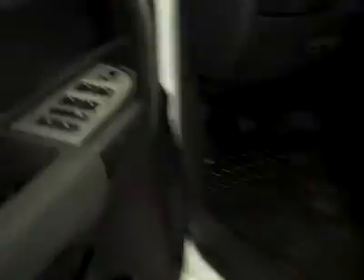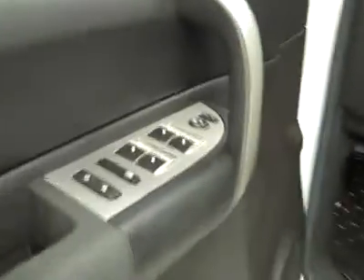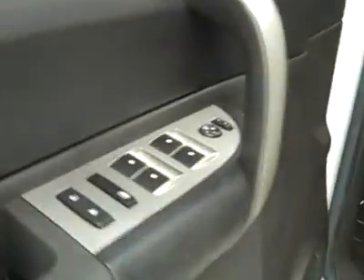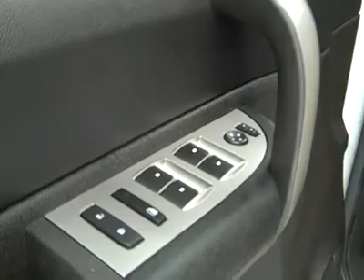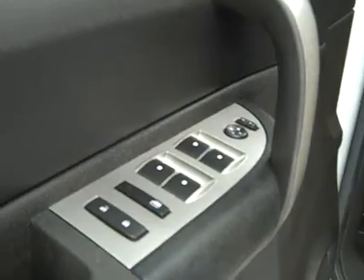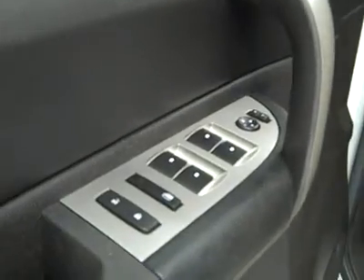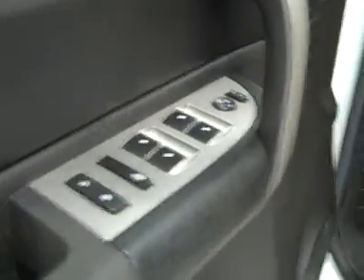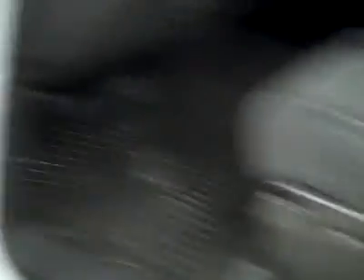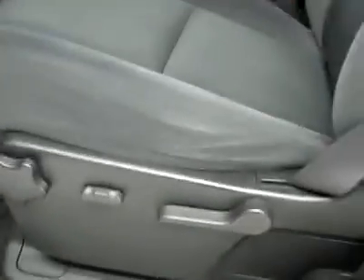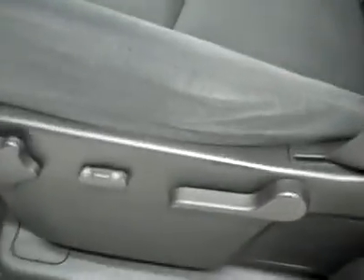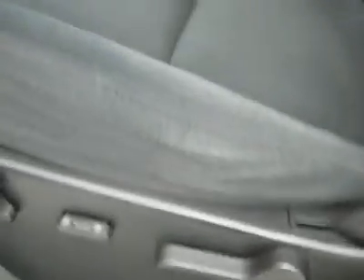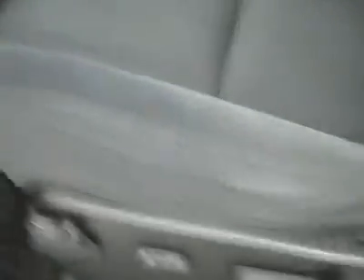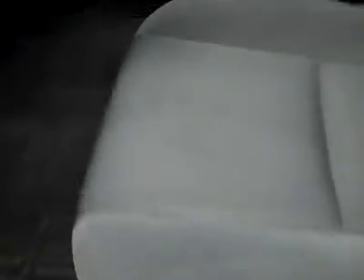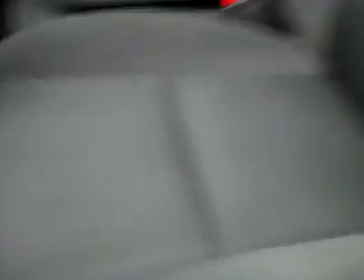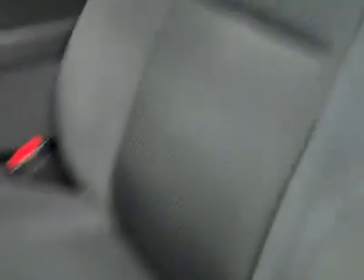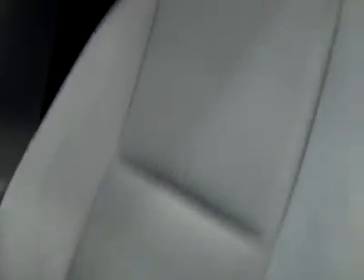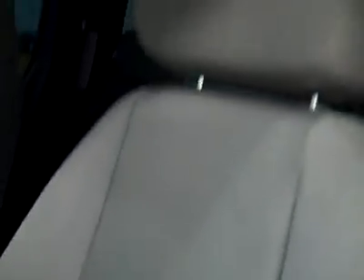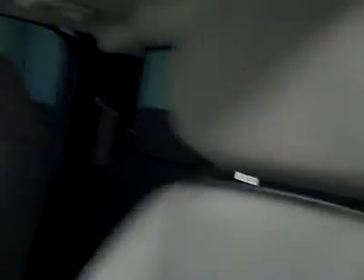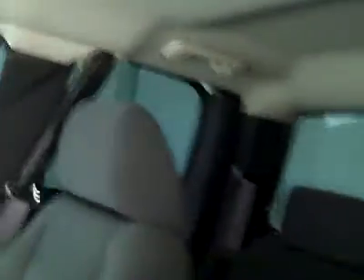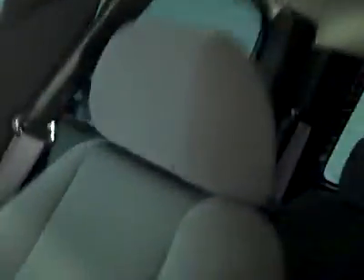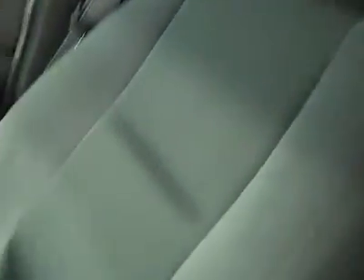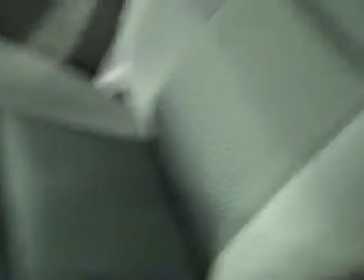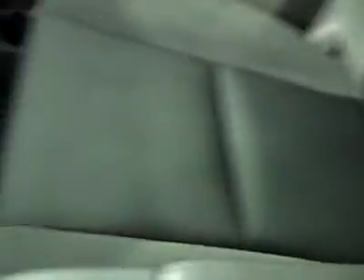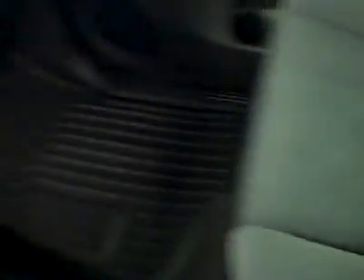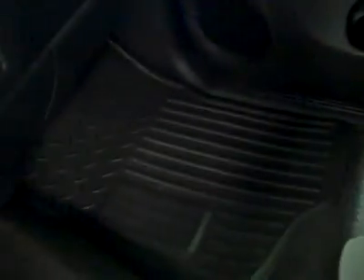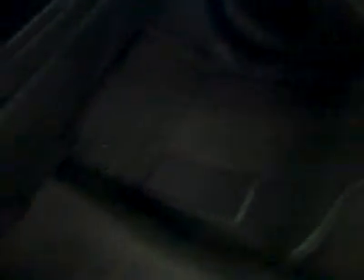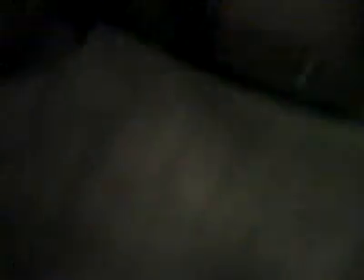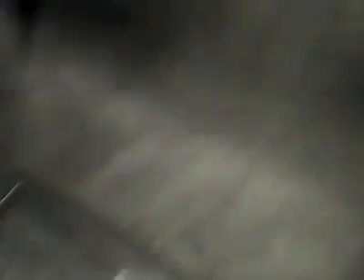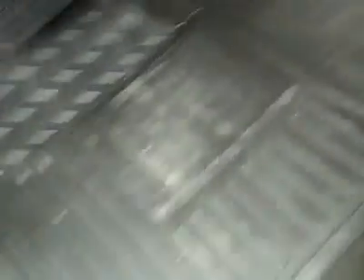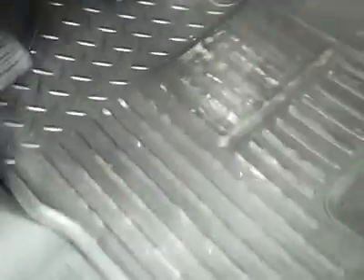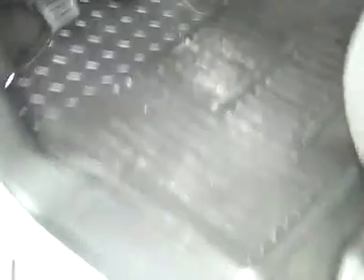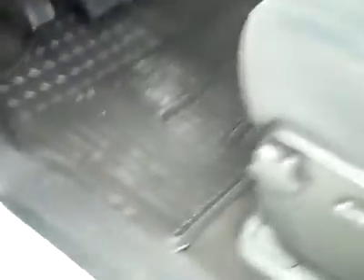Here are your power windows, locks, and mirrors, and a power adjustable seat. The cloth interior is in great shape — no rips or tears, no stains. The floors look good too.